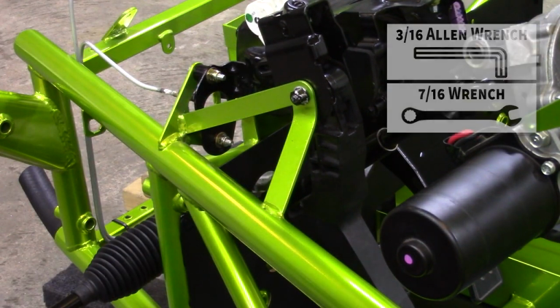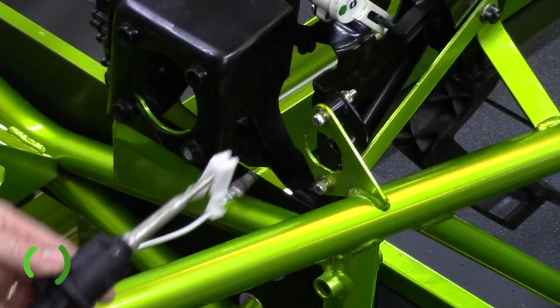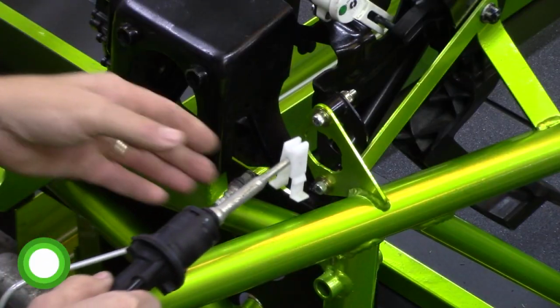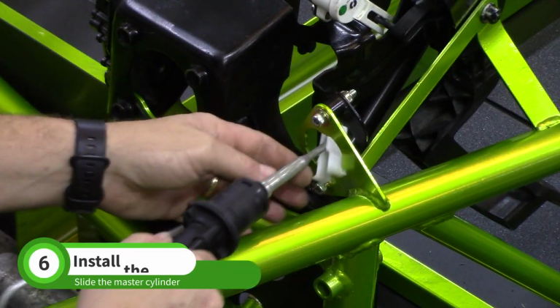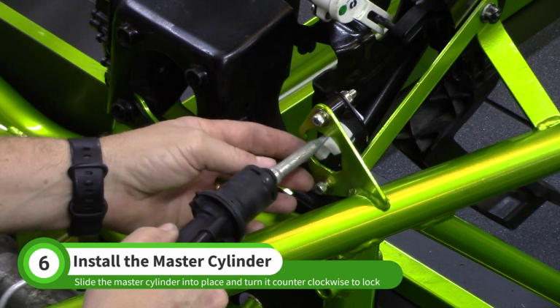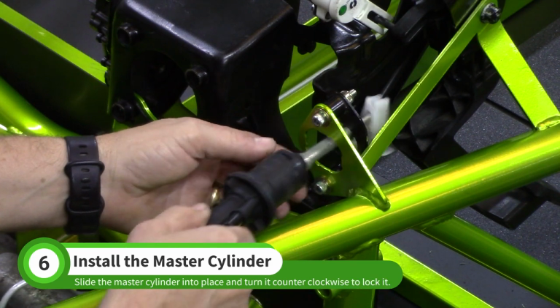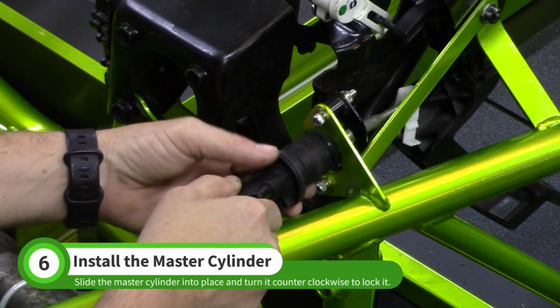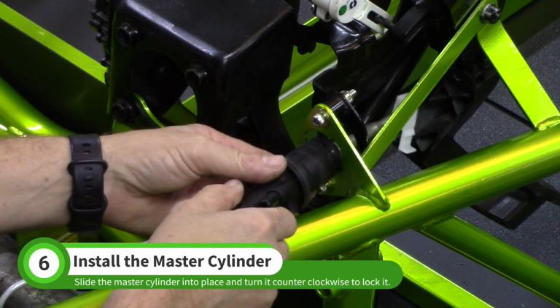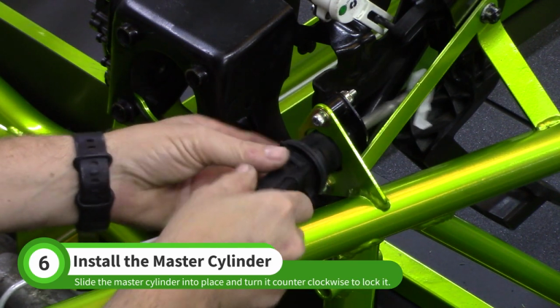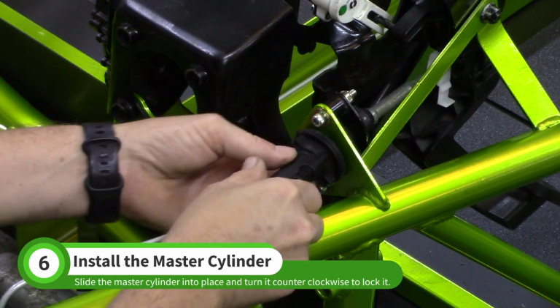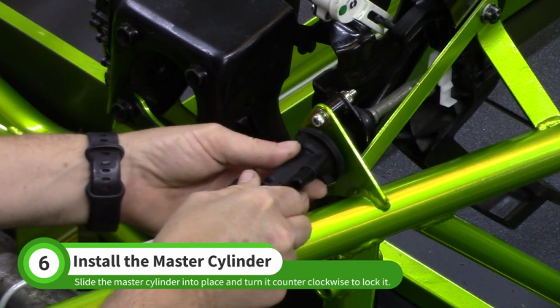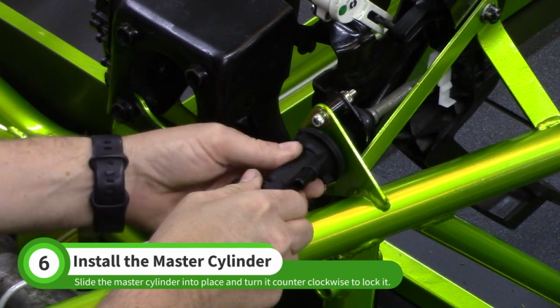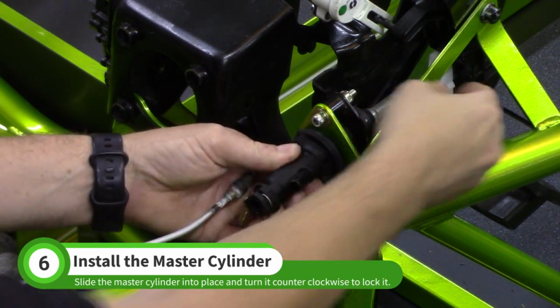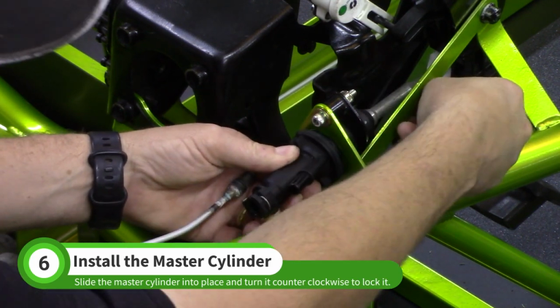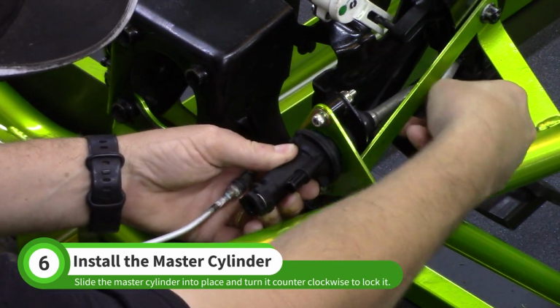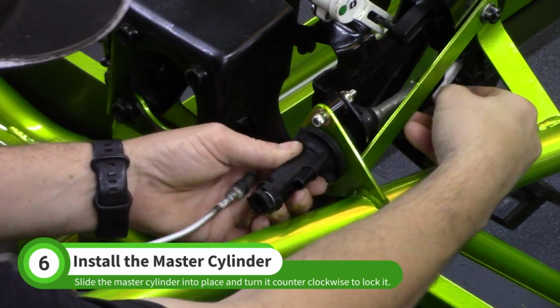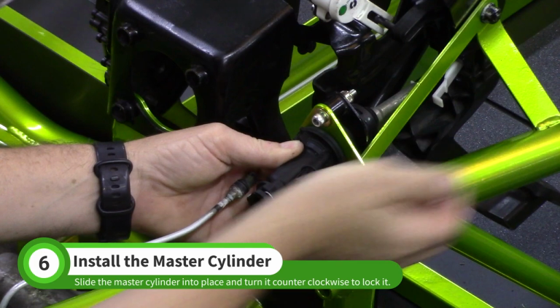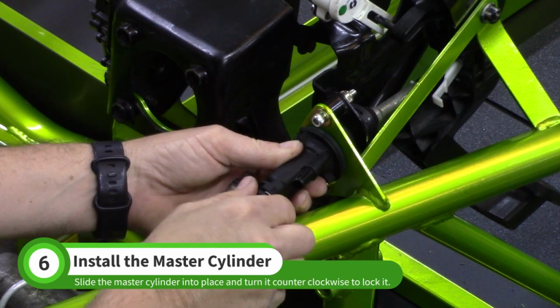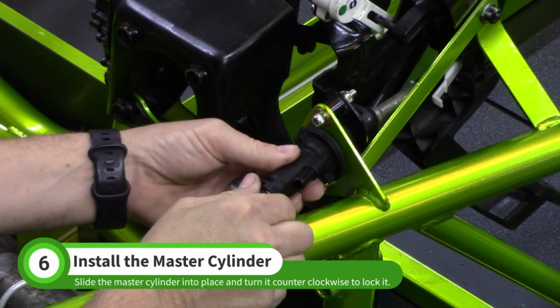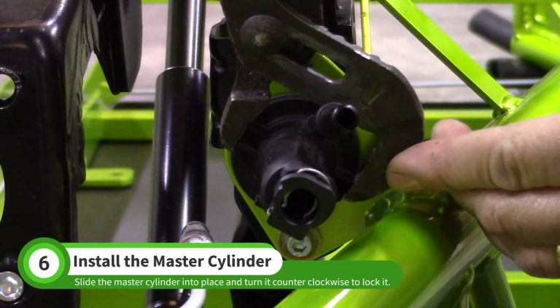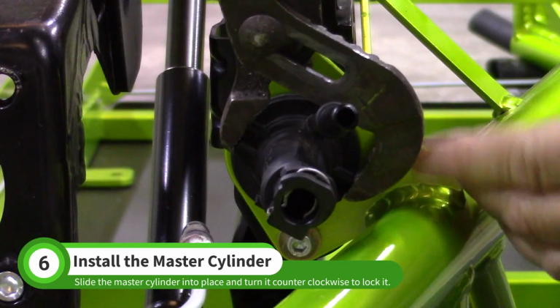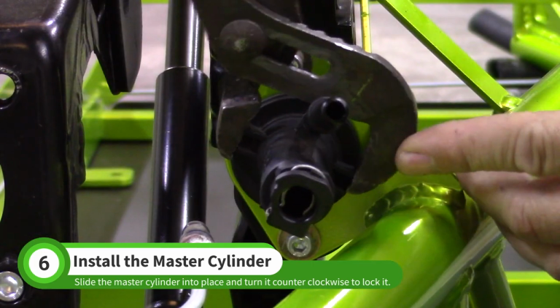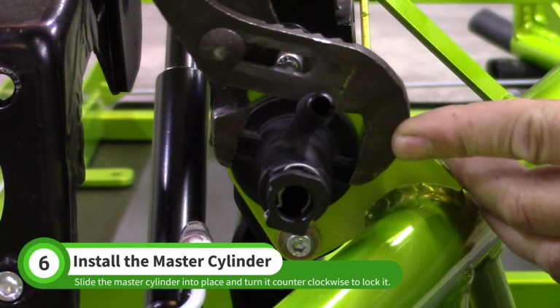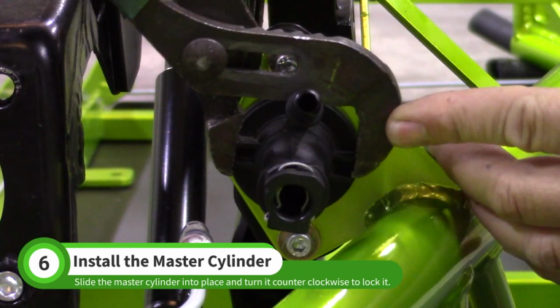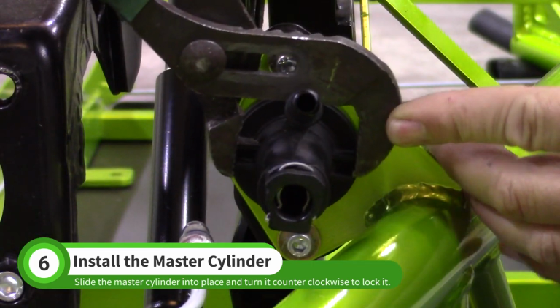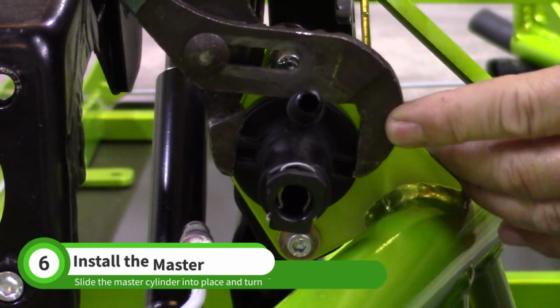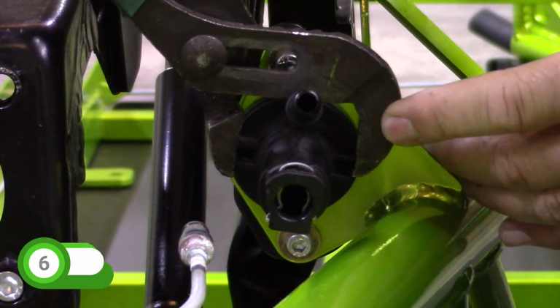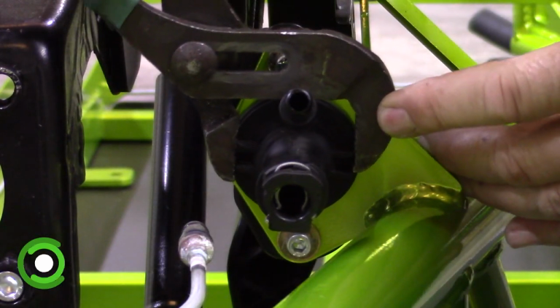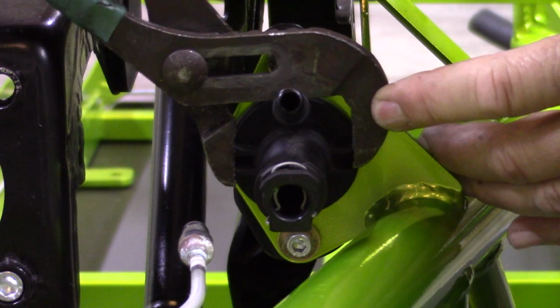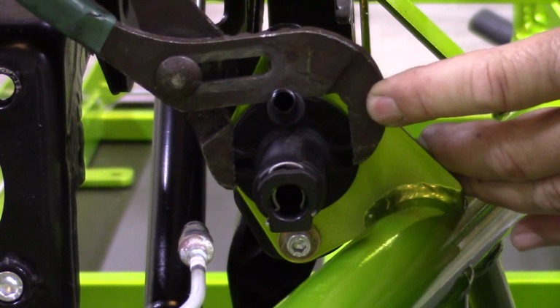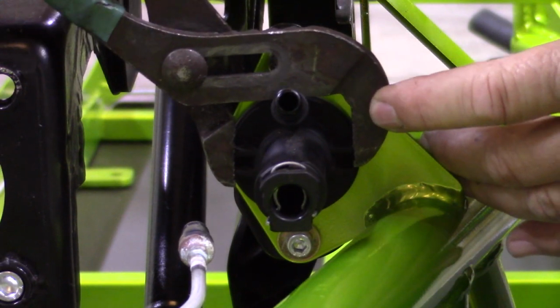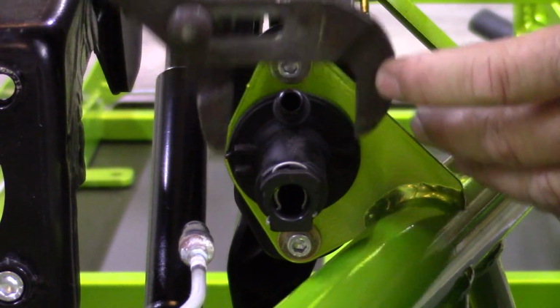Slide the clutch master cylinder through the front as shown. The fluid inlet tube should be at a 1 to 2 o'clock position — this position will align the retaining tabs with the mount plate. Use a large pair of pliers to turn it counterclockwise until the inlet tube is at the 12 o'clock position.